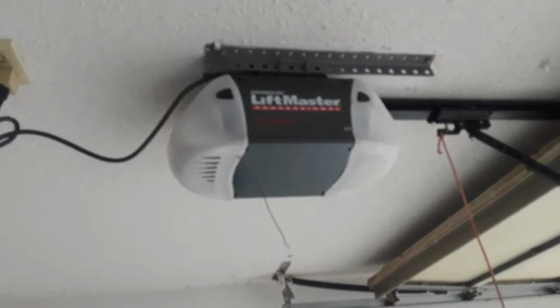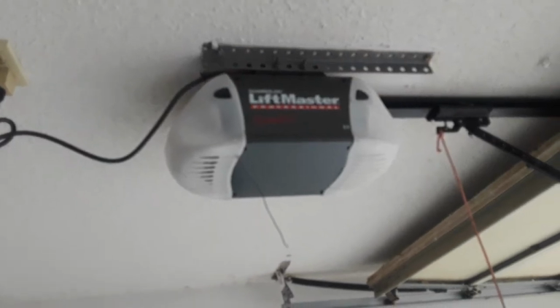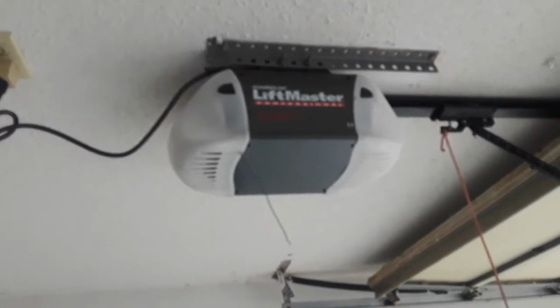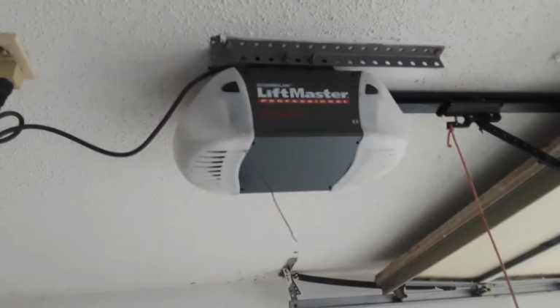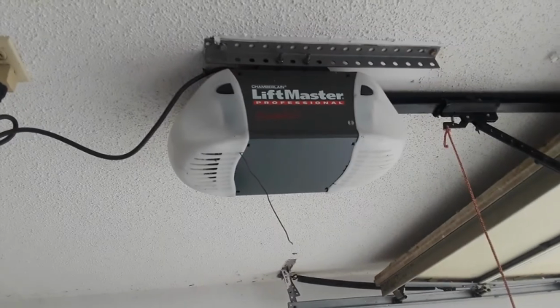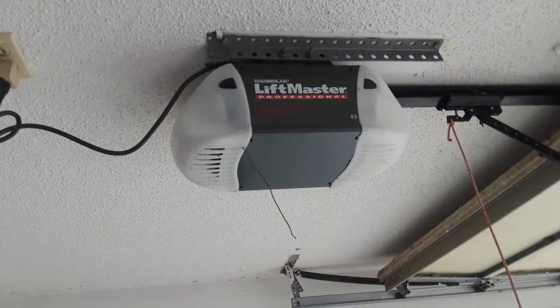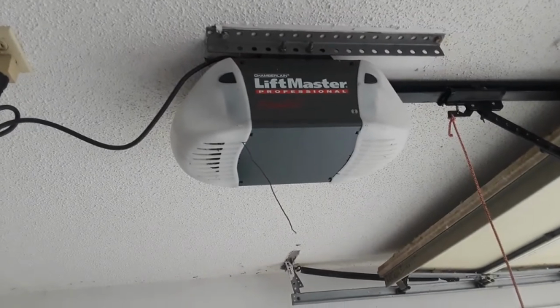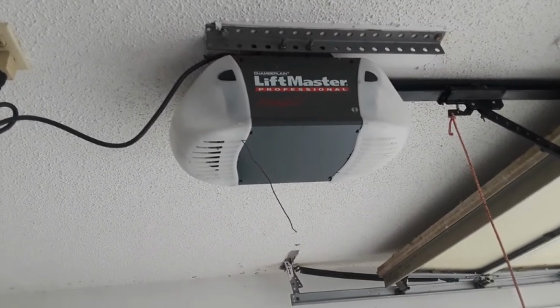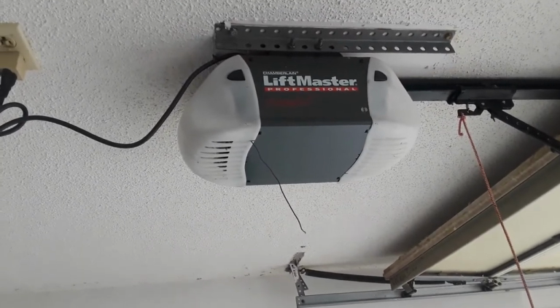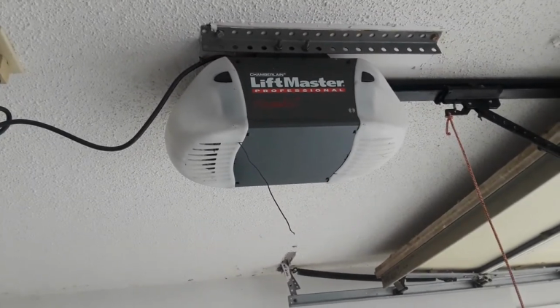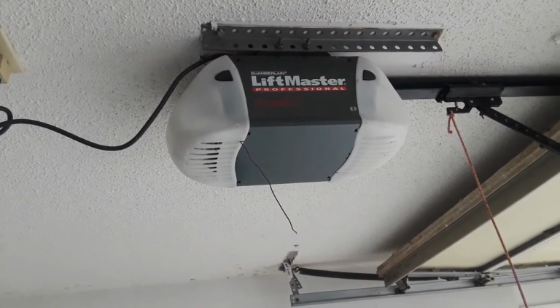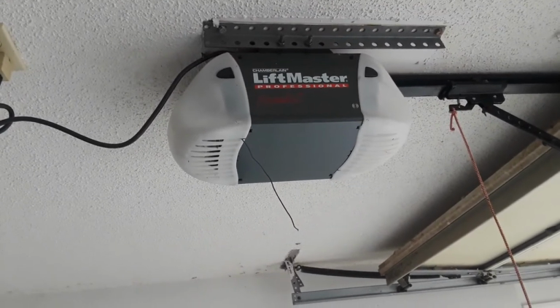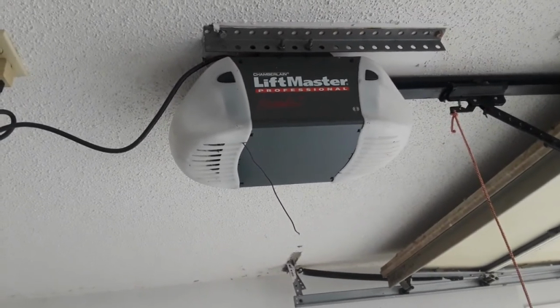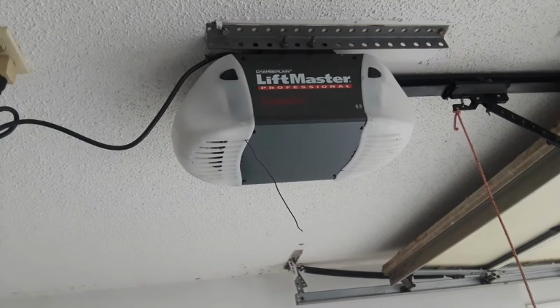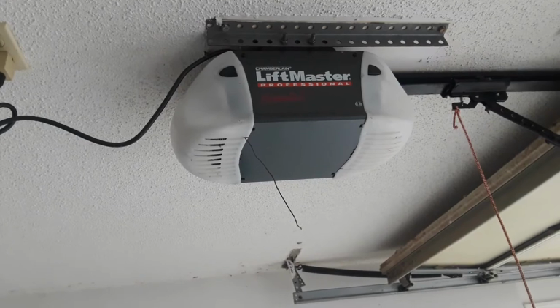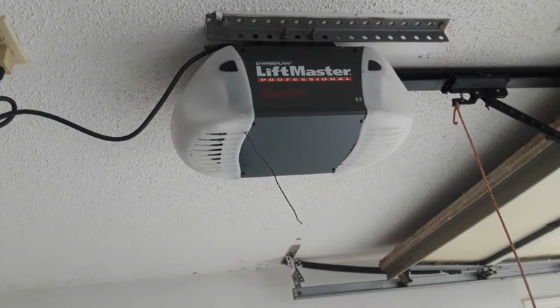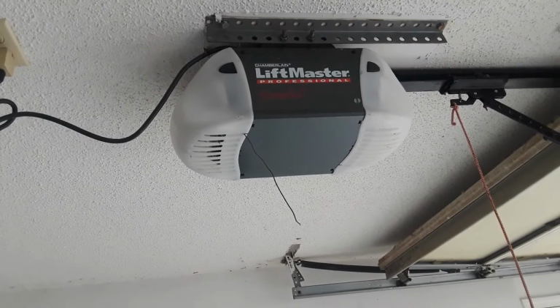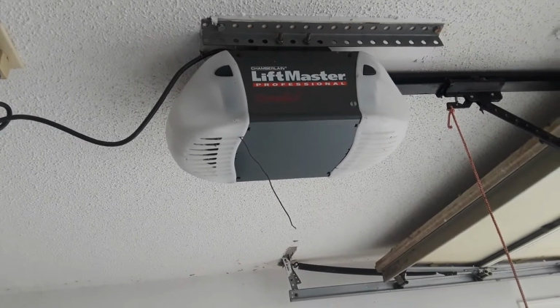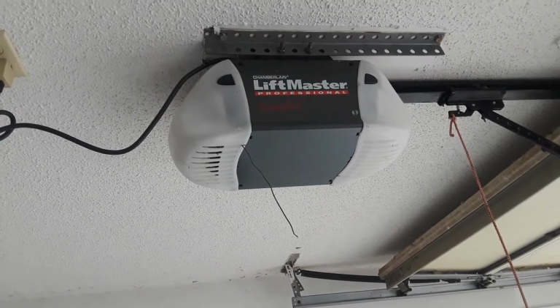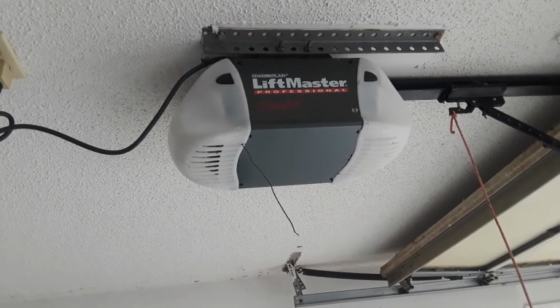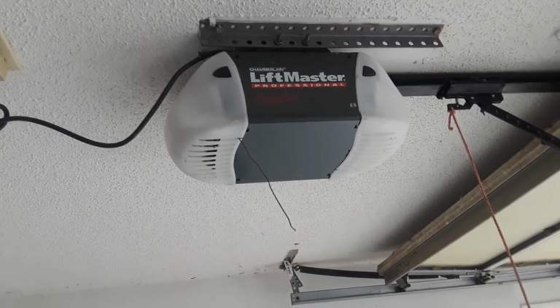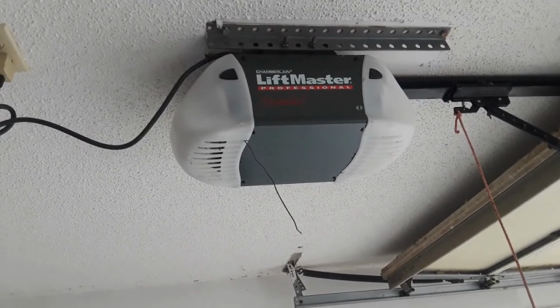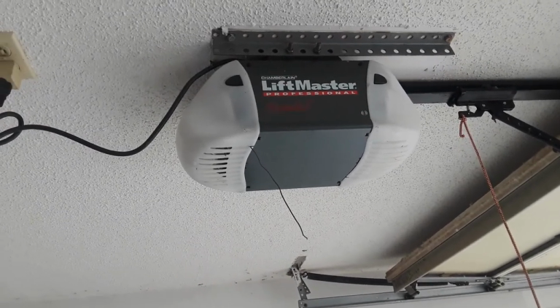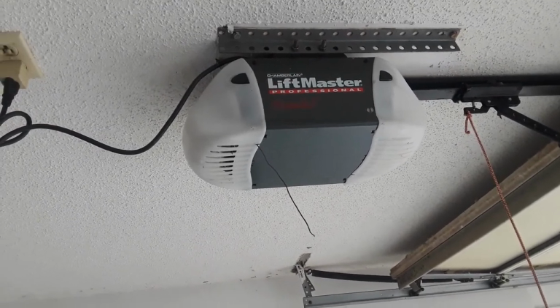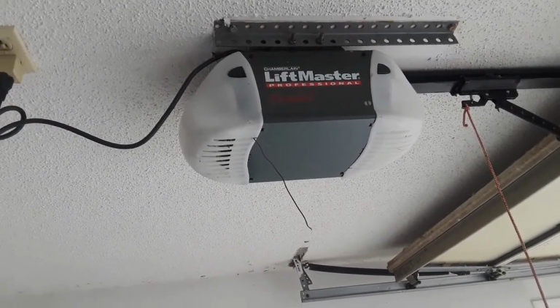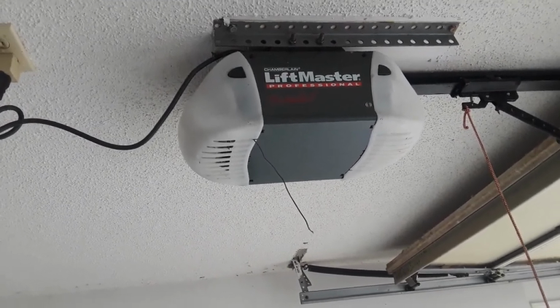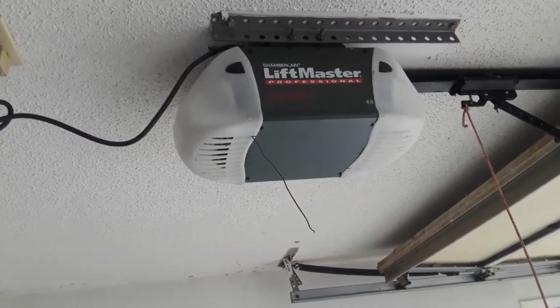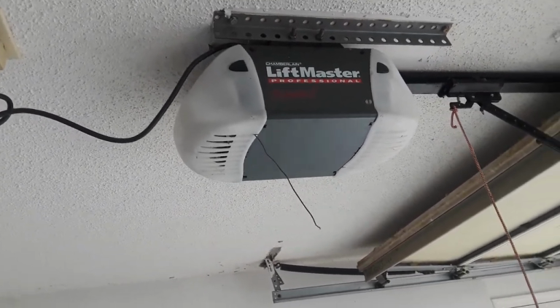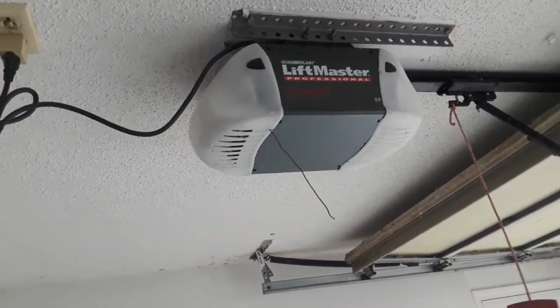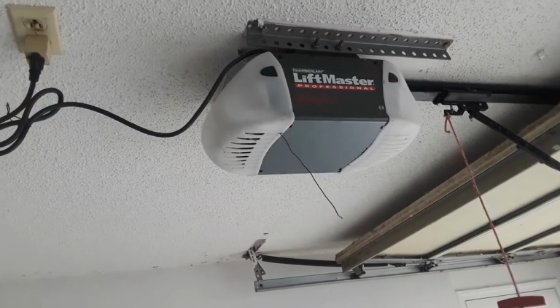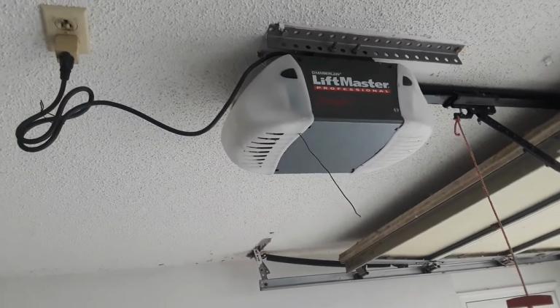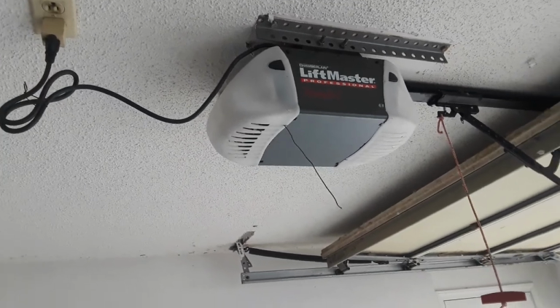Why my garage door openers won't work, but only while they're in the garage. This will be a short video, so here we go.